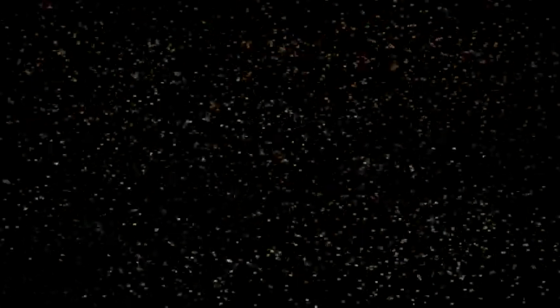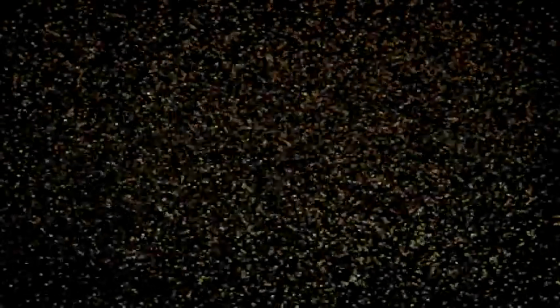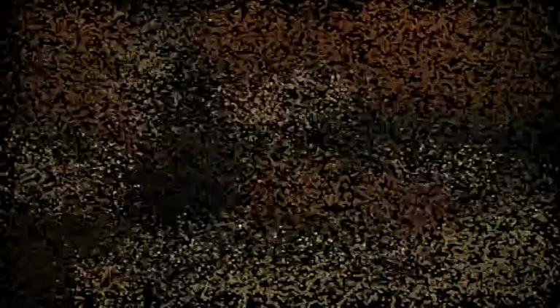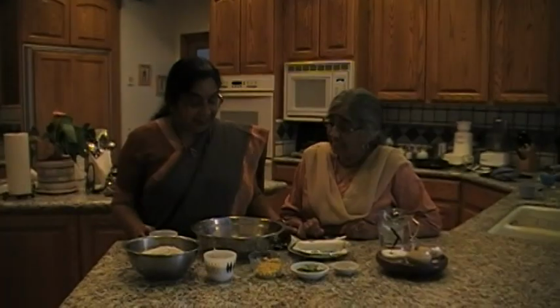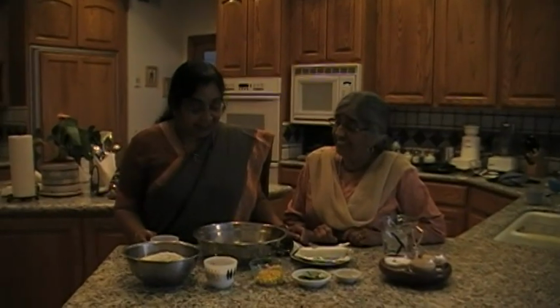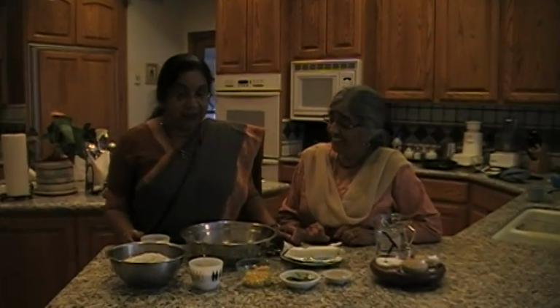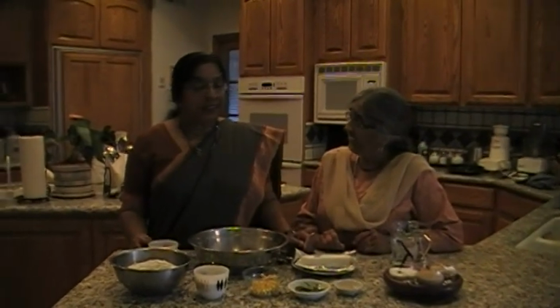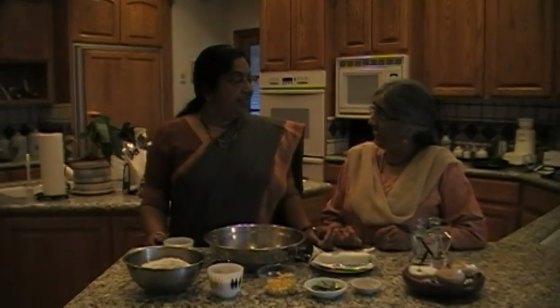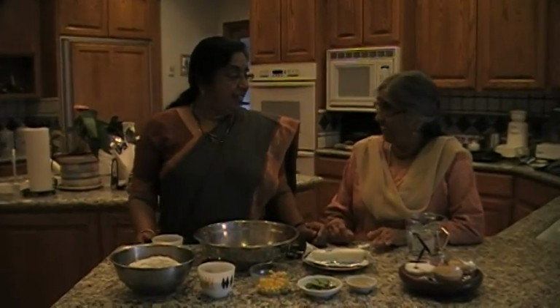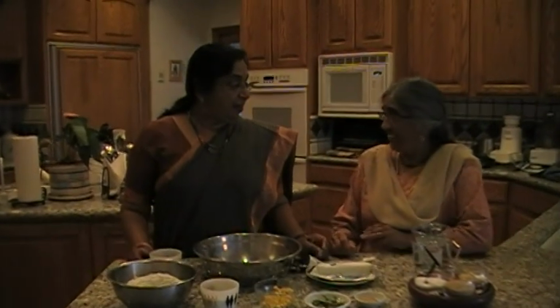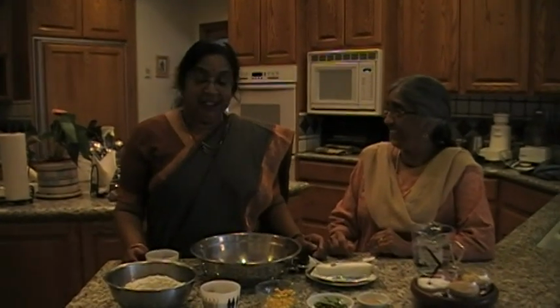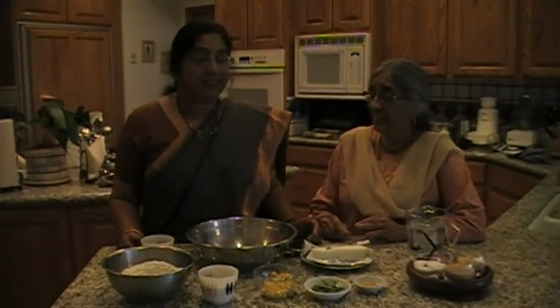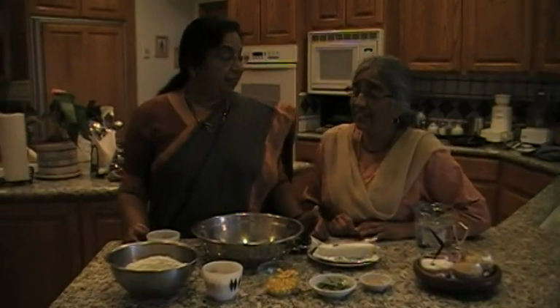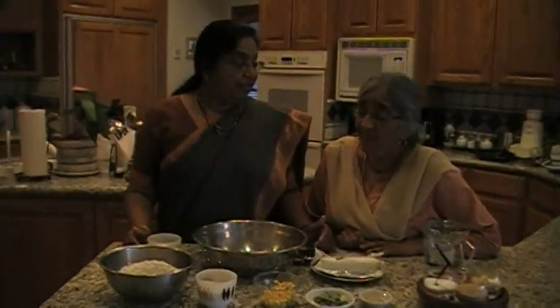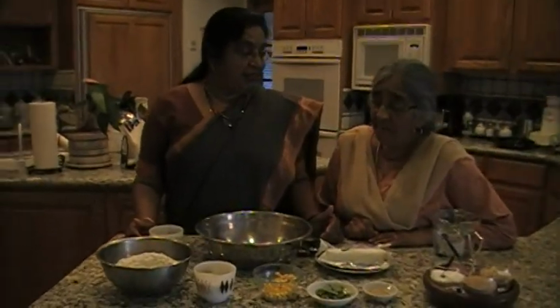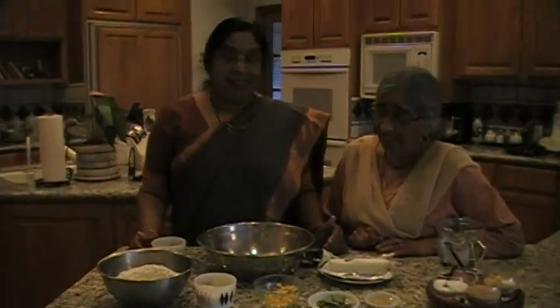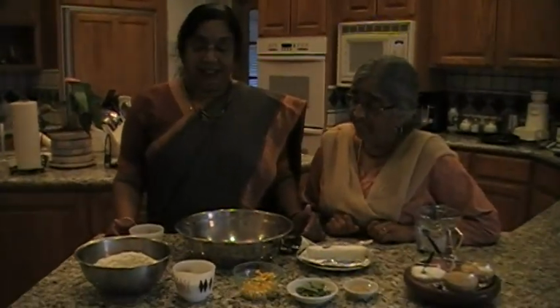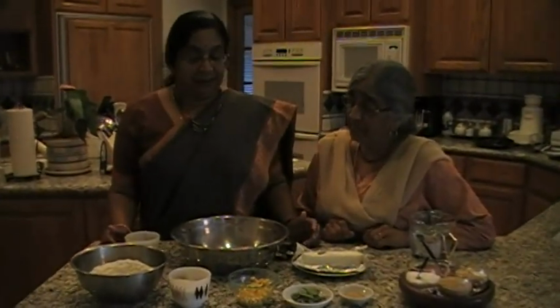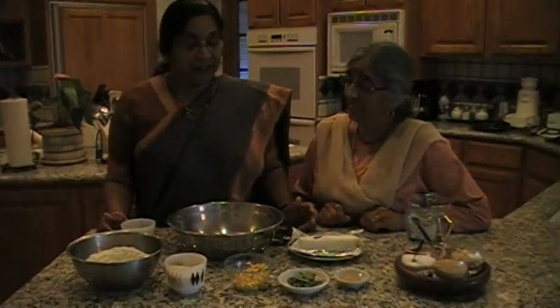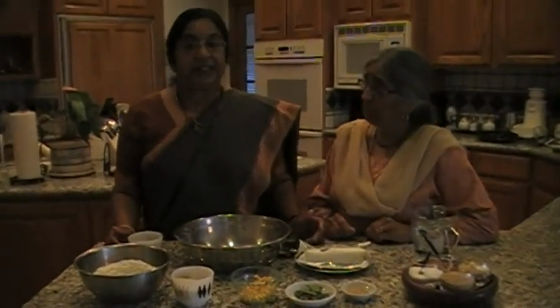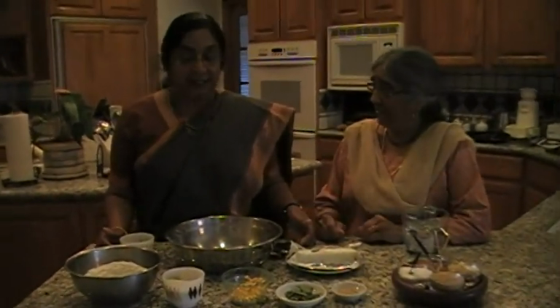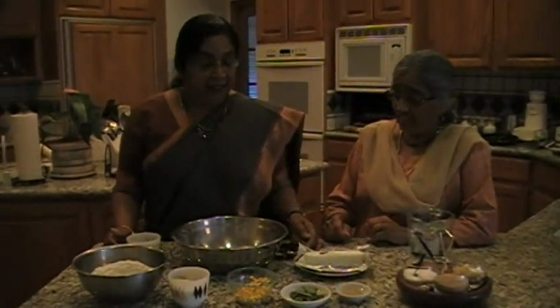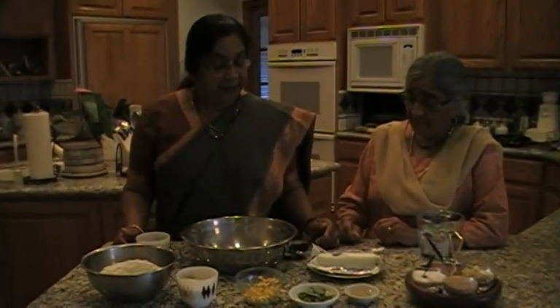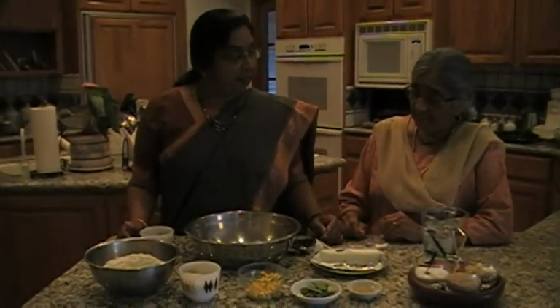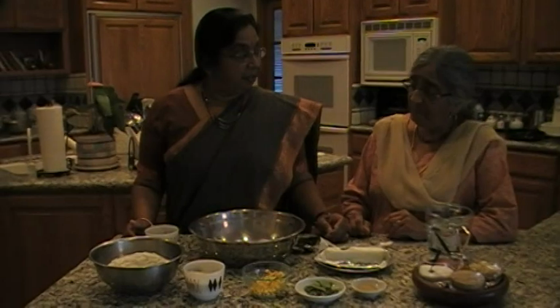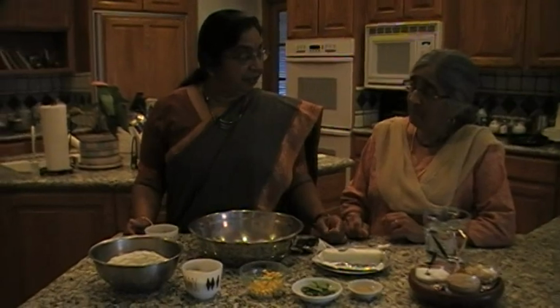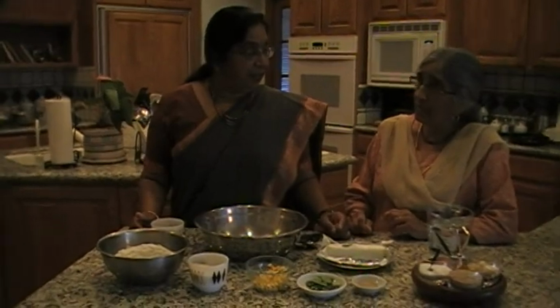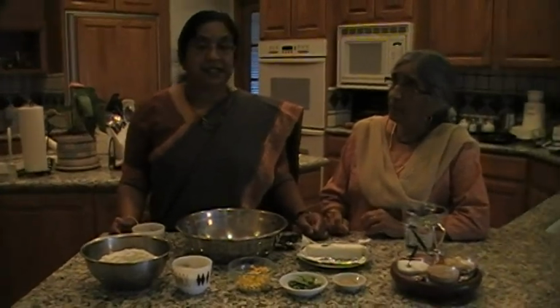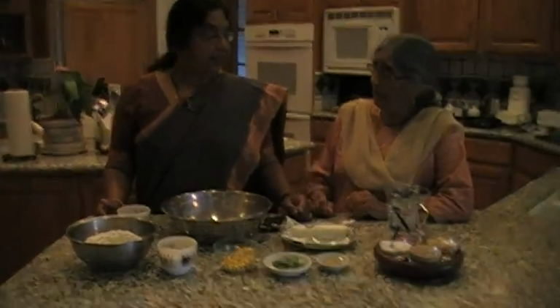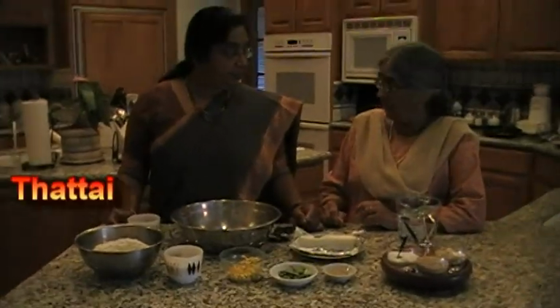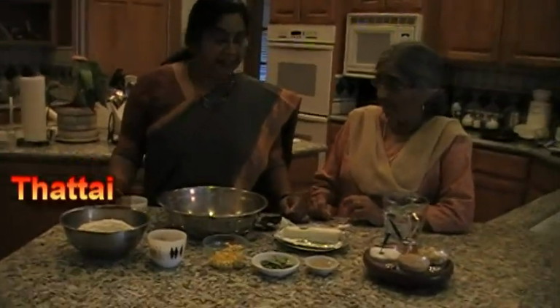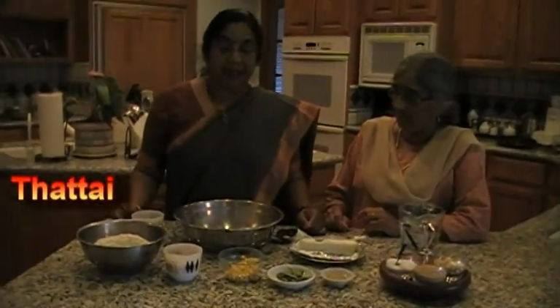Since Diwali is coming, I thought I would show some snacks. So I am going to make tattai. We already showed tattai — this is a variation but the same thing.